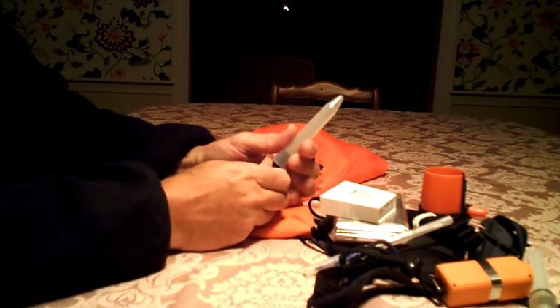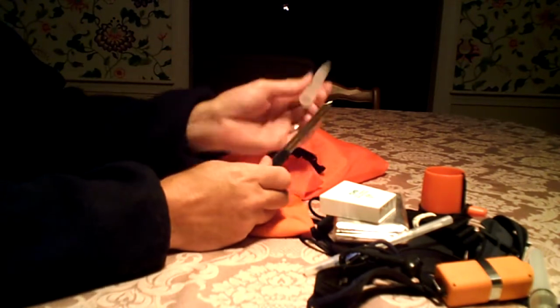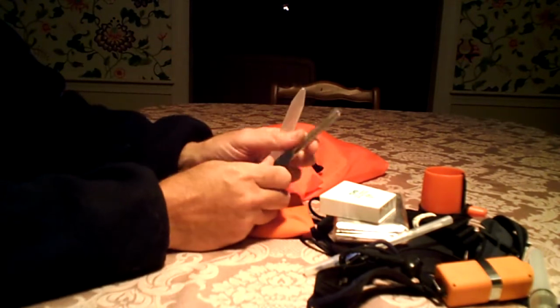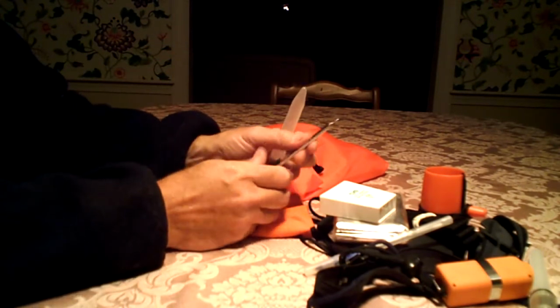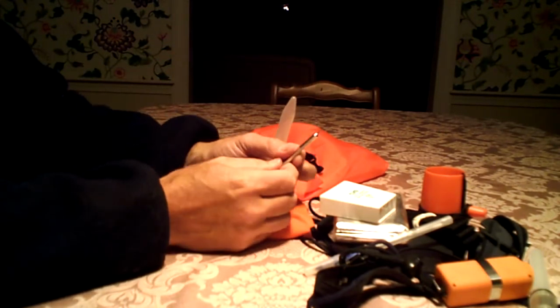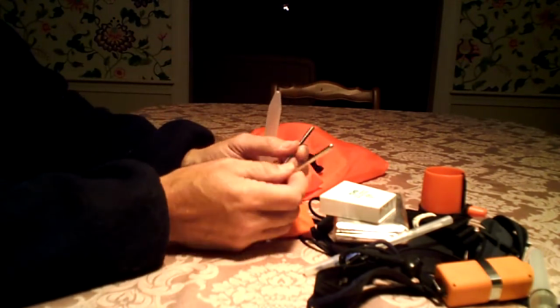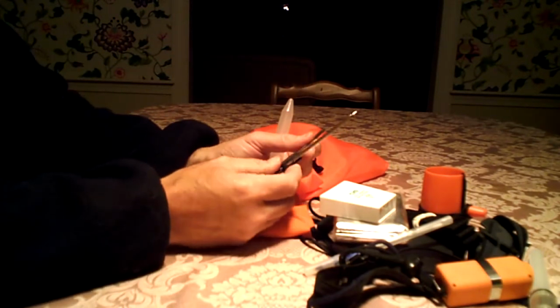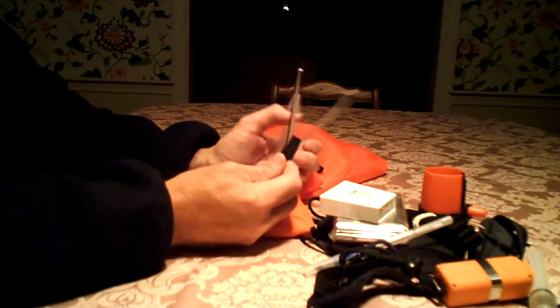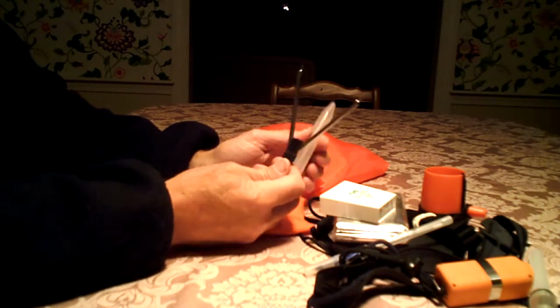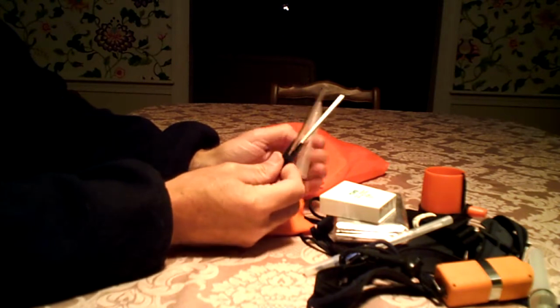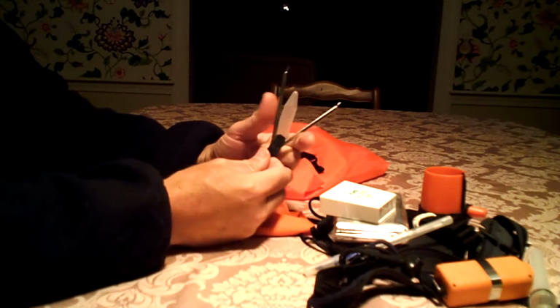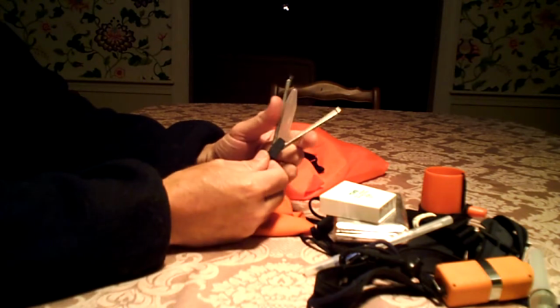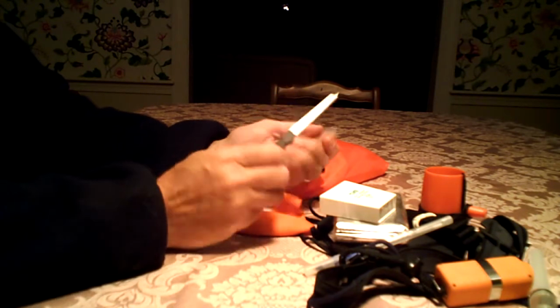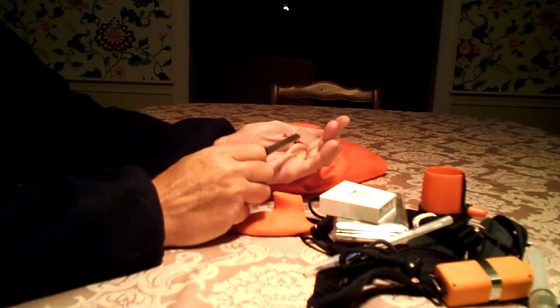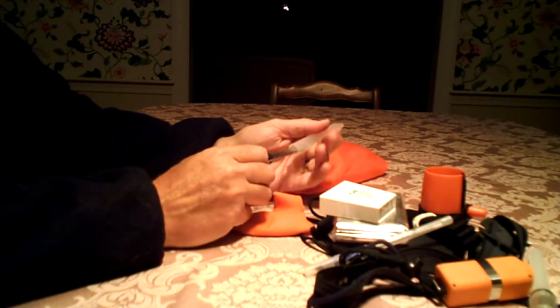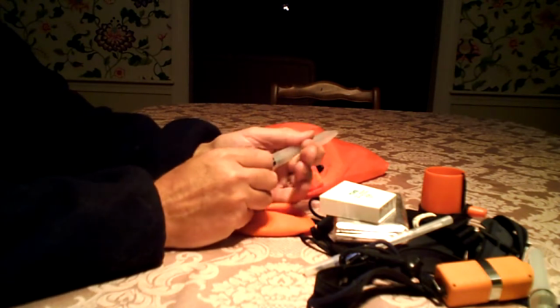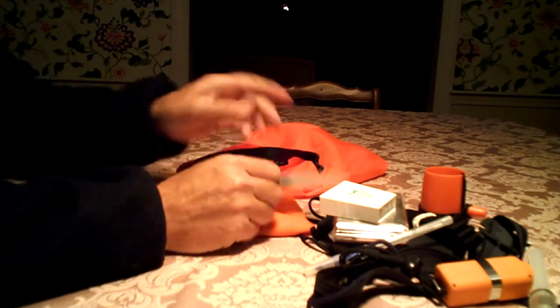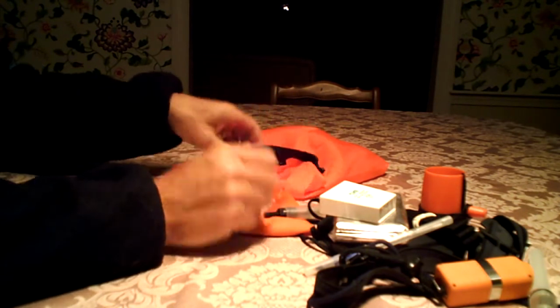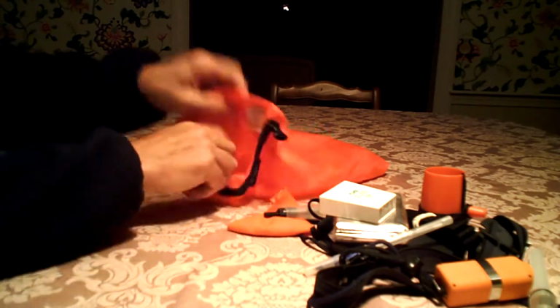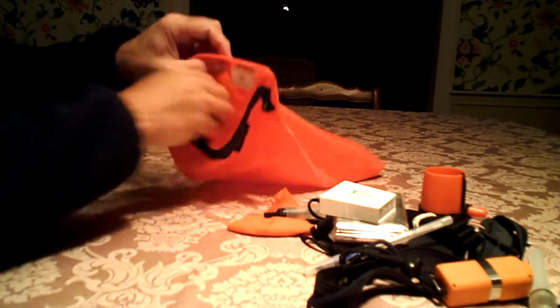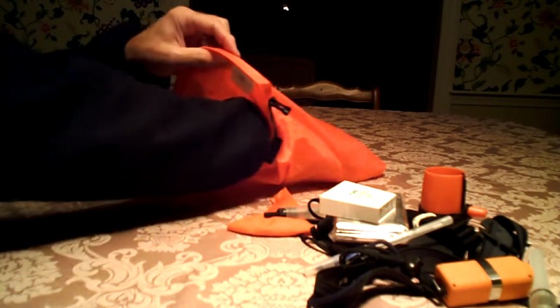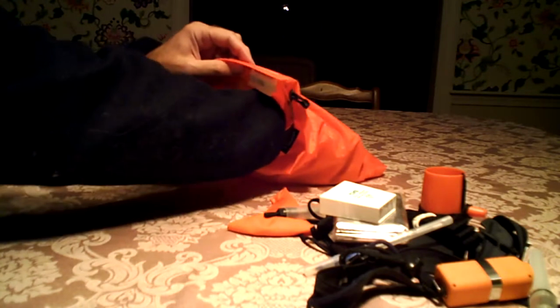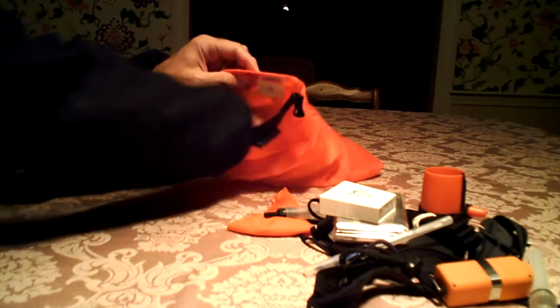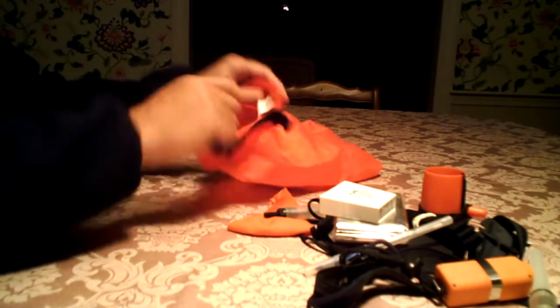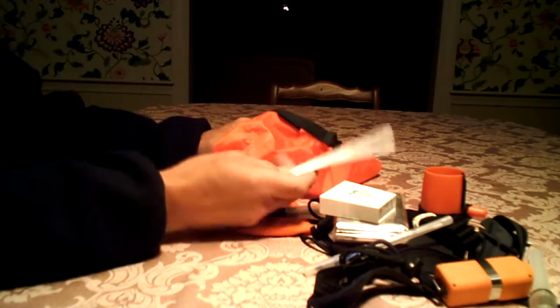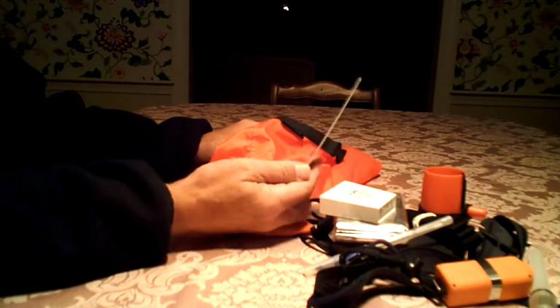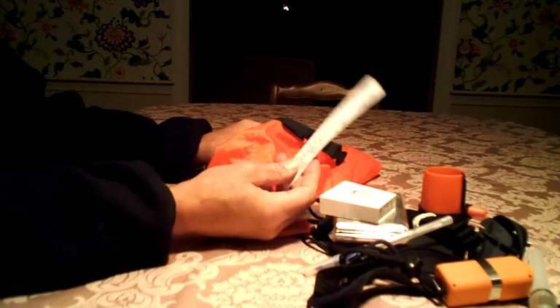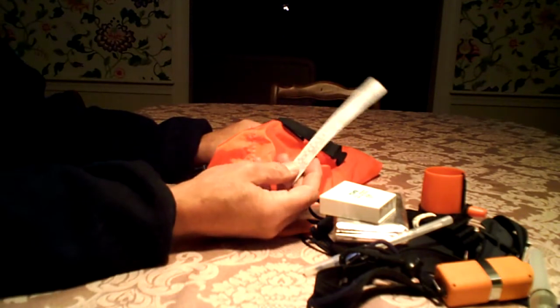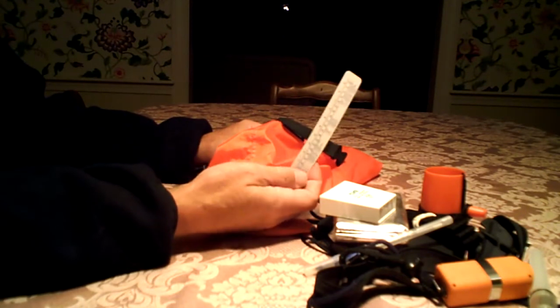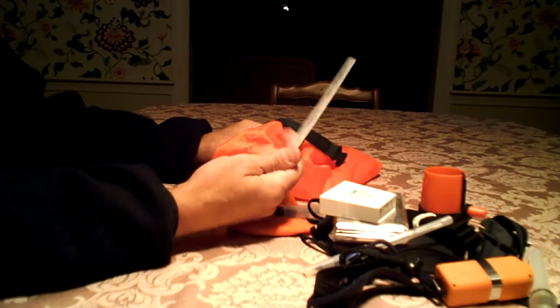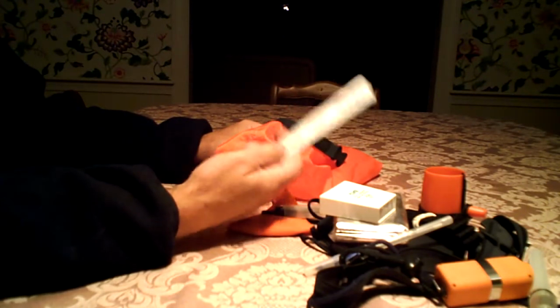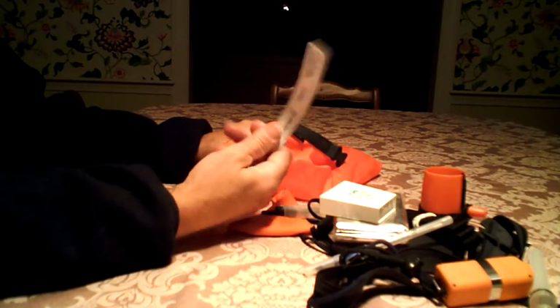I always bring dividers for navigation. Also with that, a ruler — plastic ruler — for navigating.